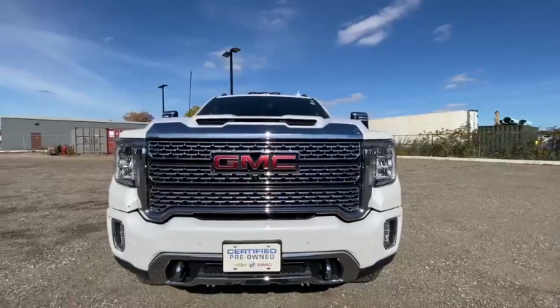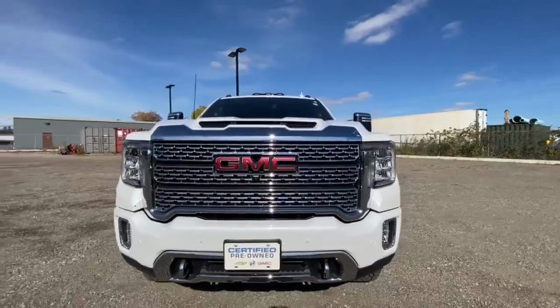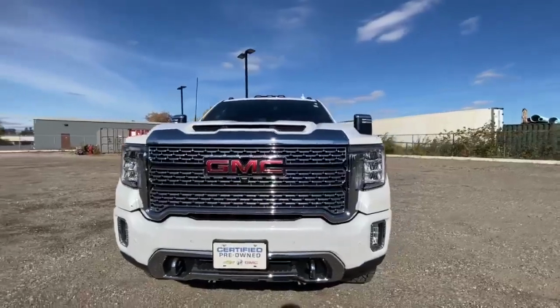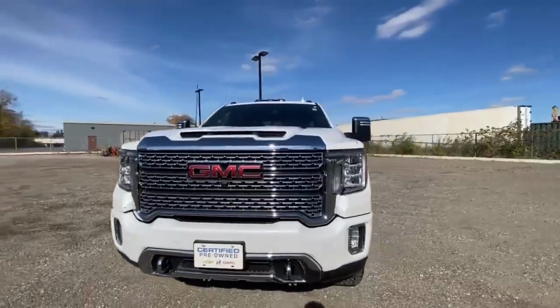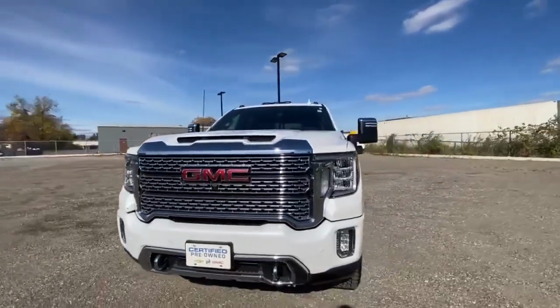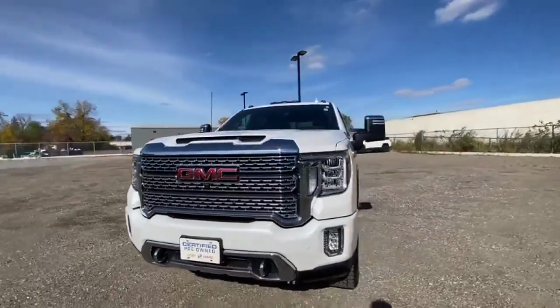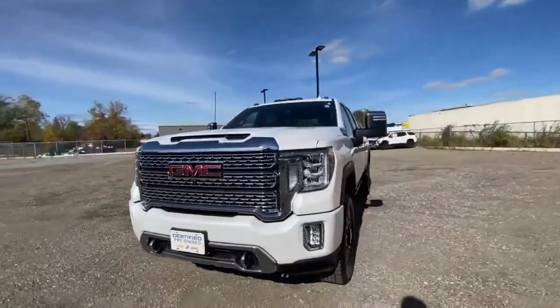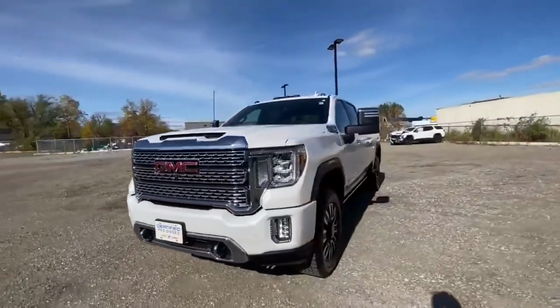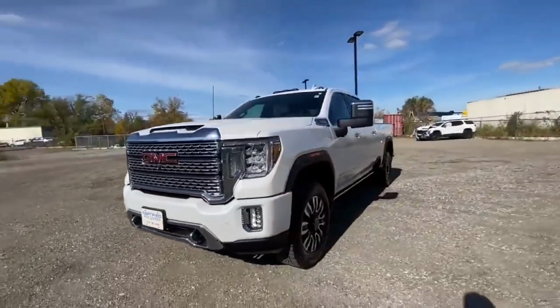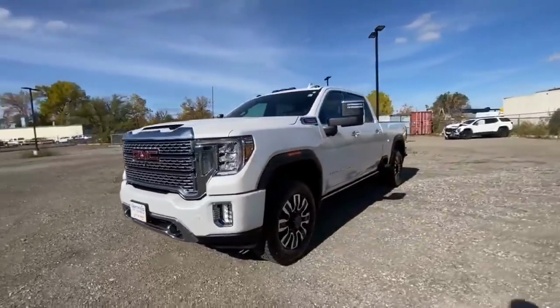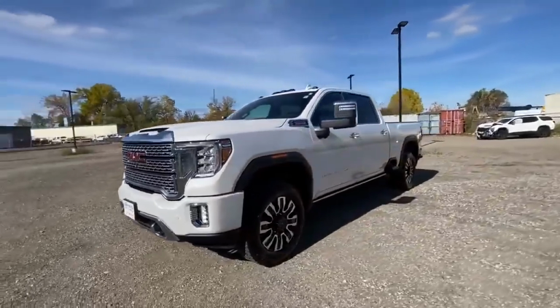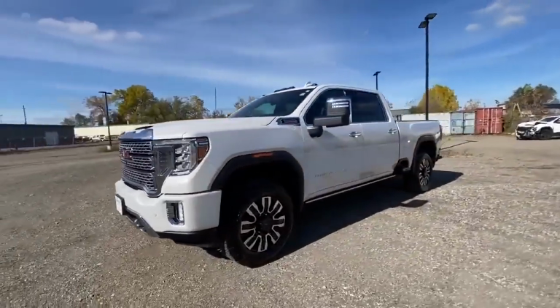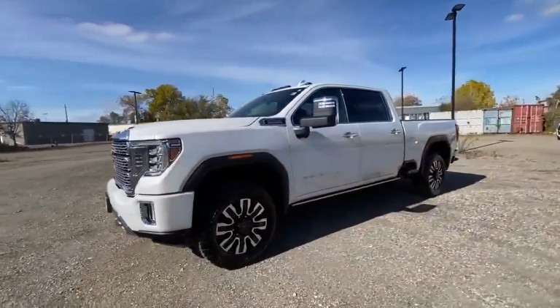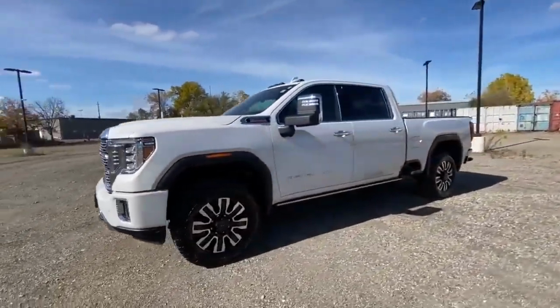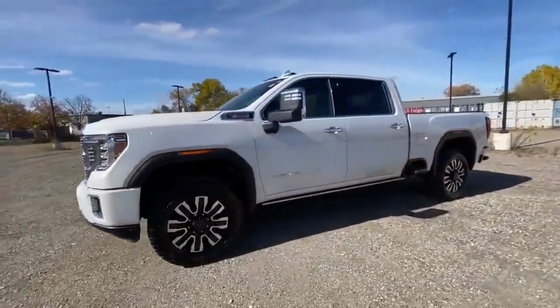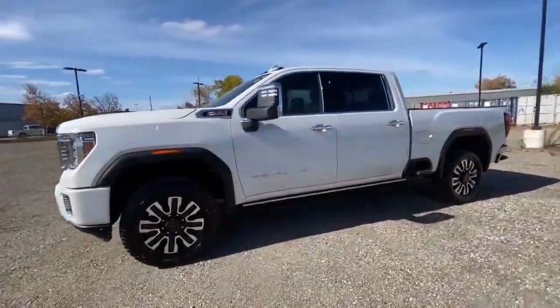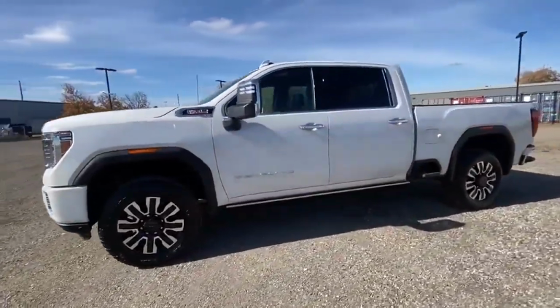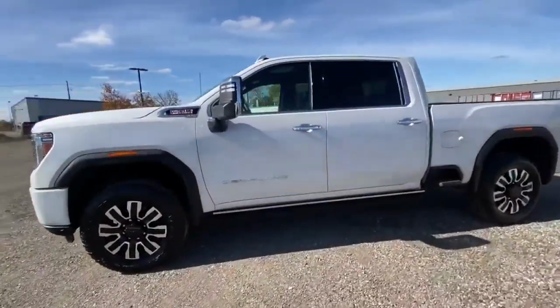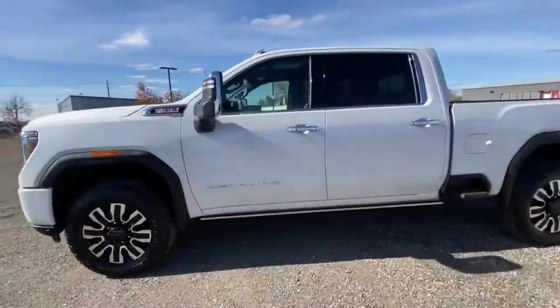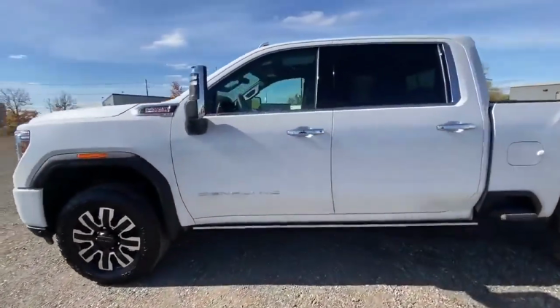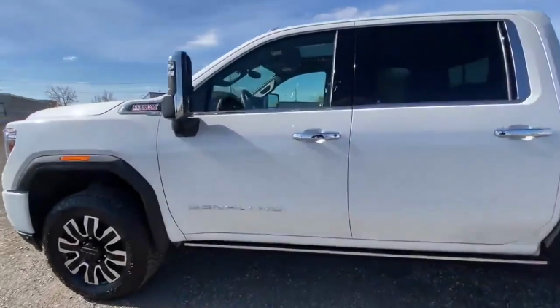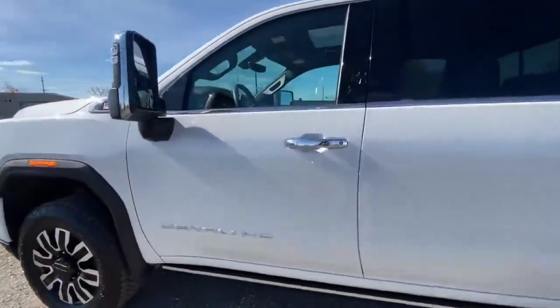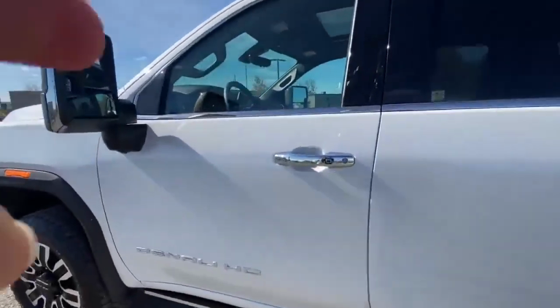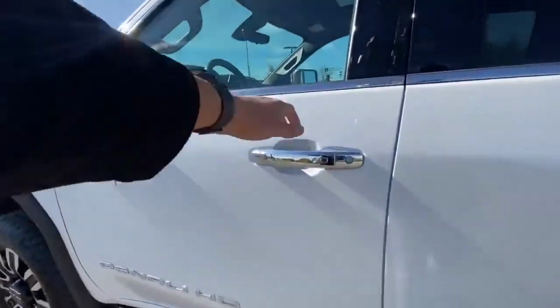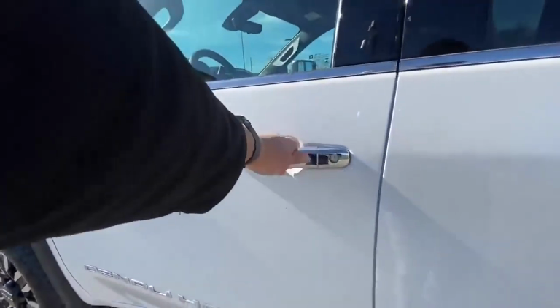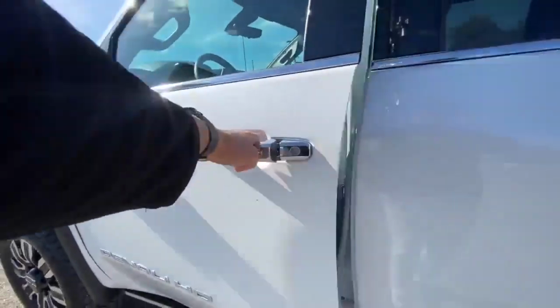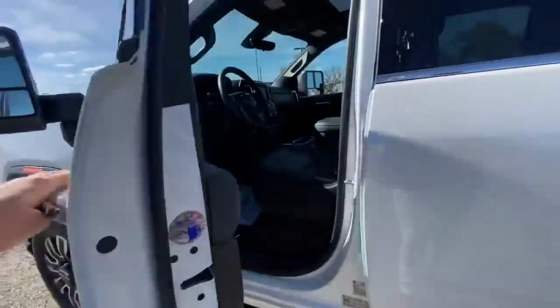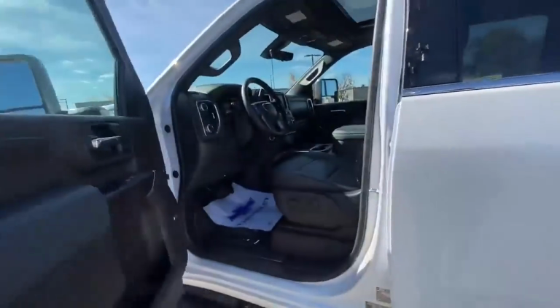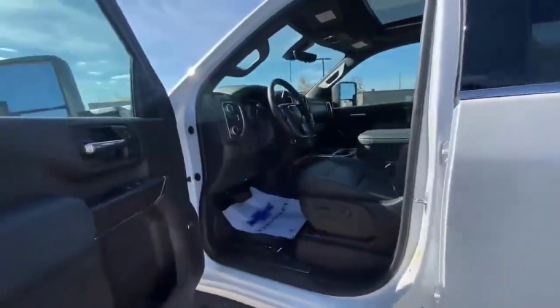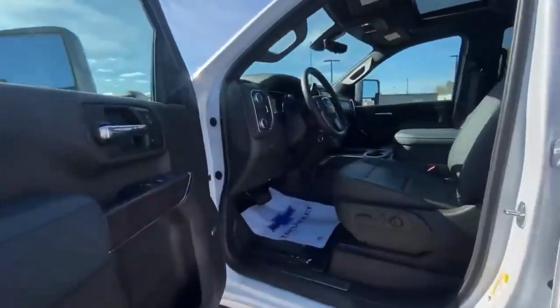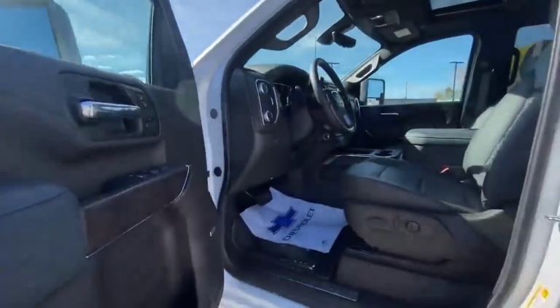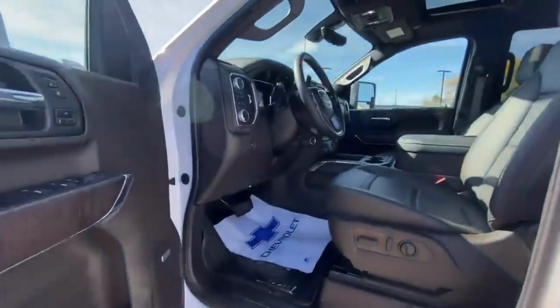Hey, this is G from Georgetown Chevrolet Buick and GMC, and today we're taking a look at the 2023 GMC Sierra 2500 Heavy Duty in the Denali trim. The pickup comes in a lovely white color, equipped with a 6.6 liter Duramax diesel engine.